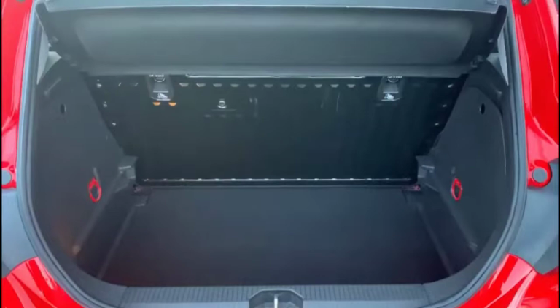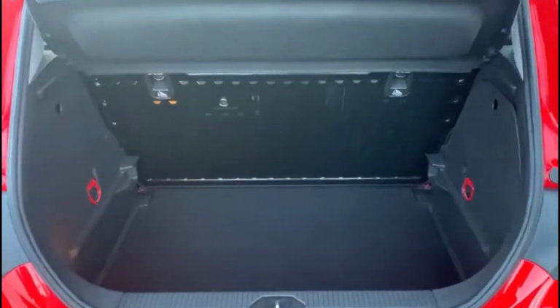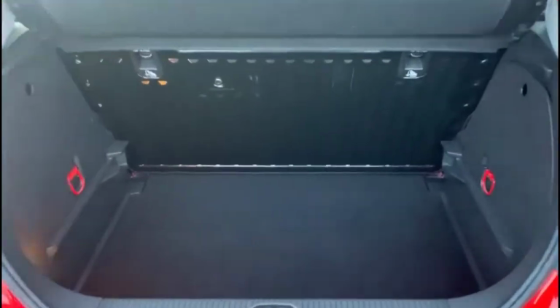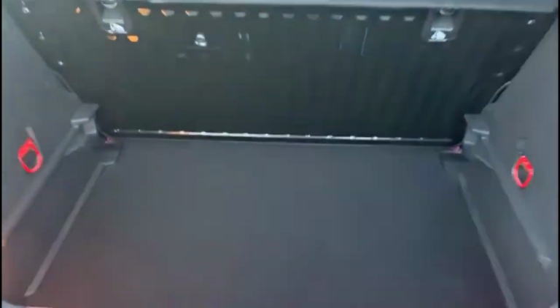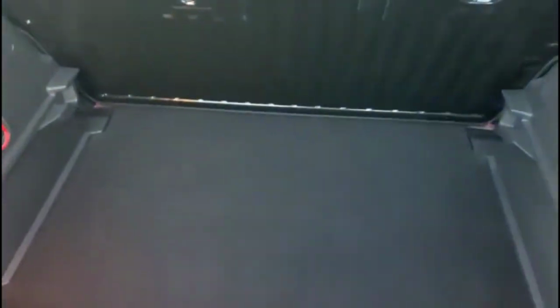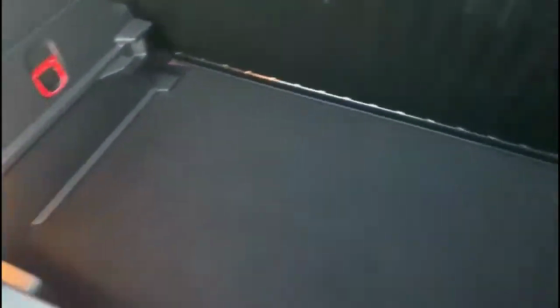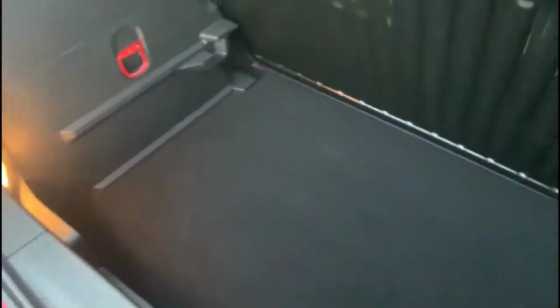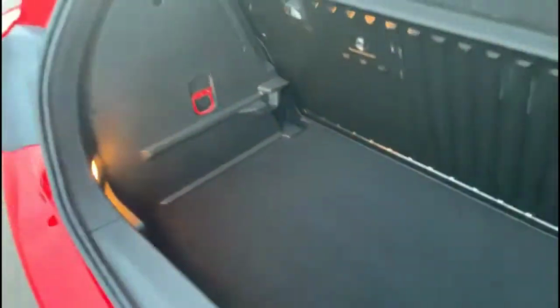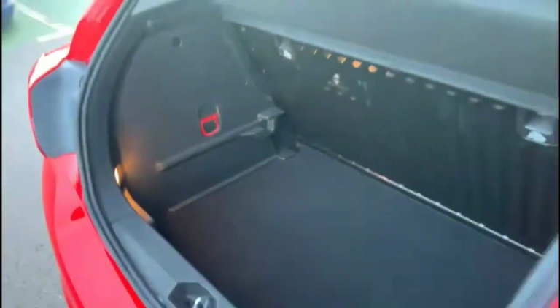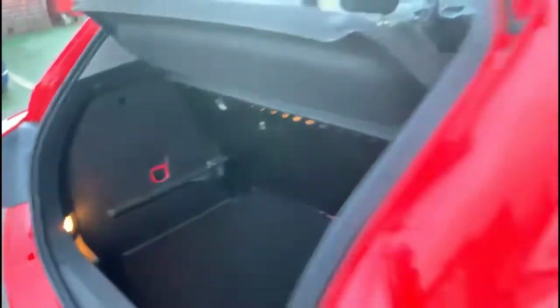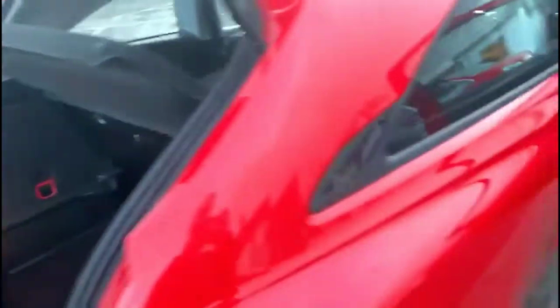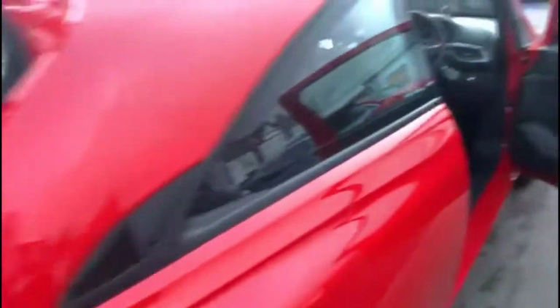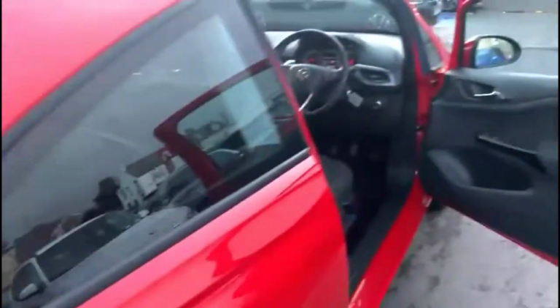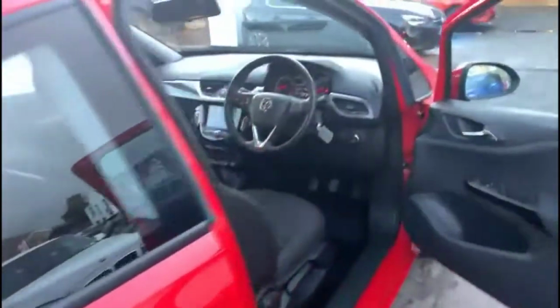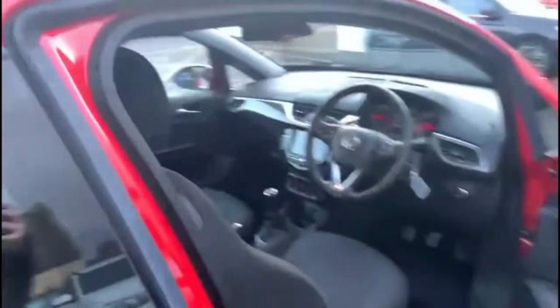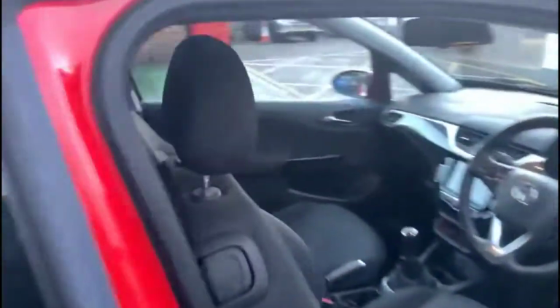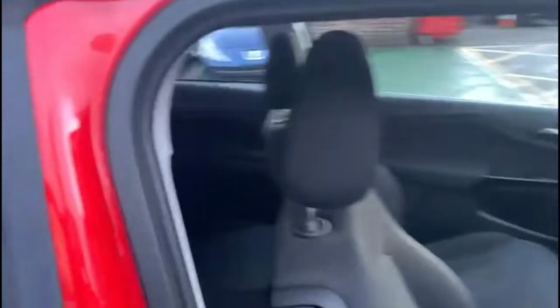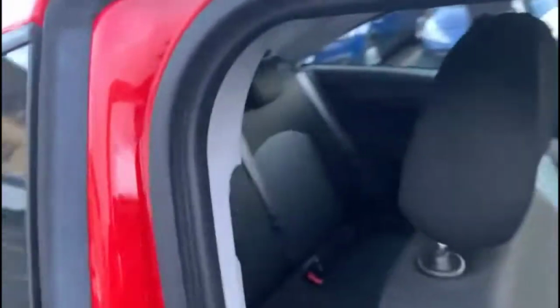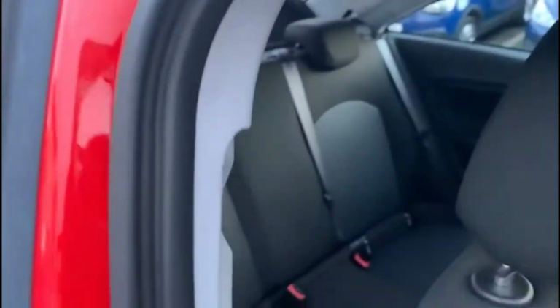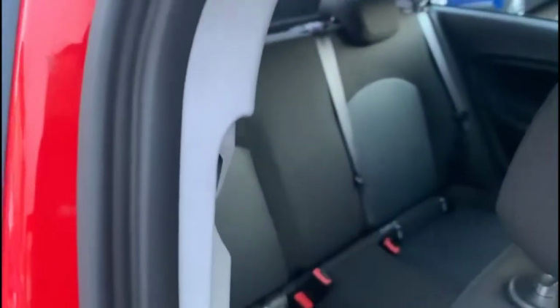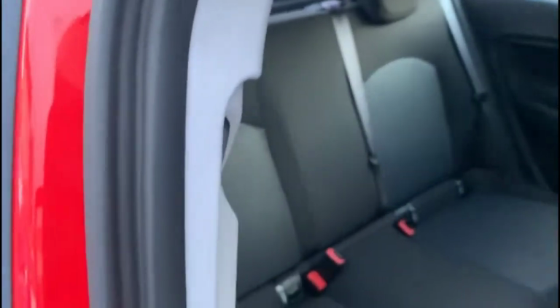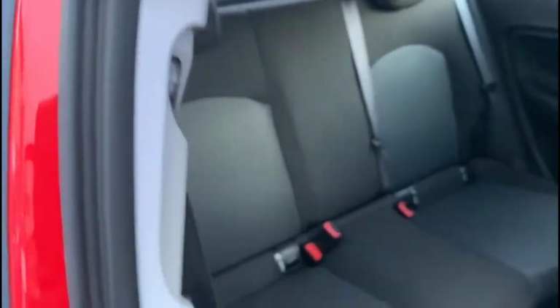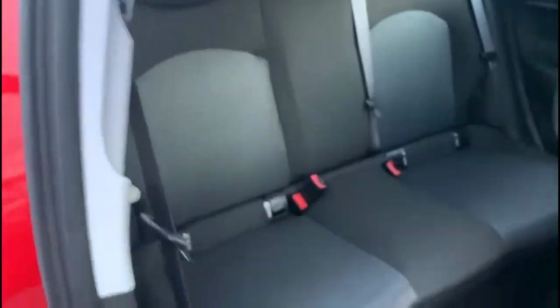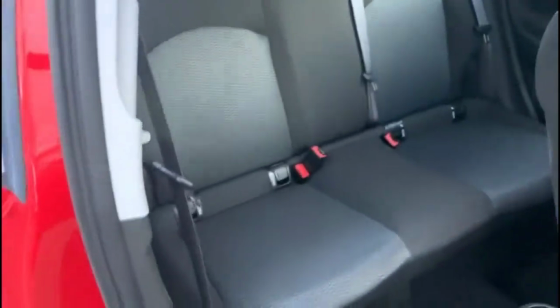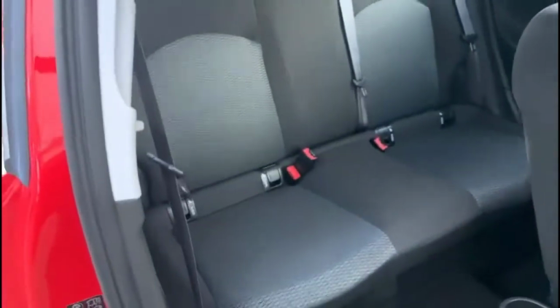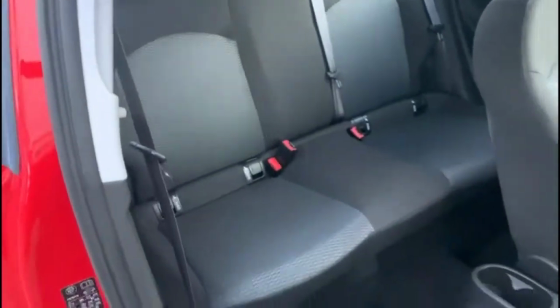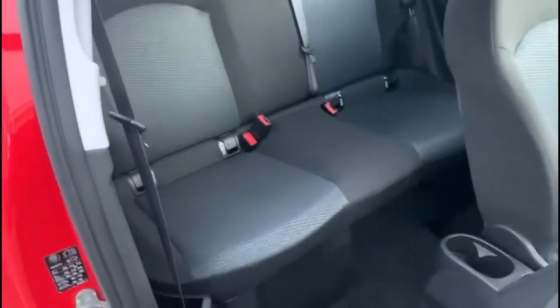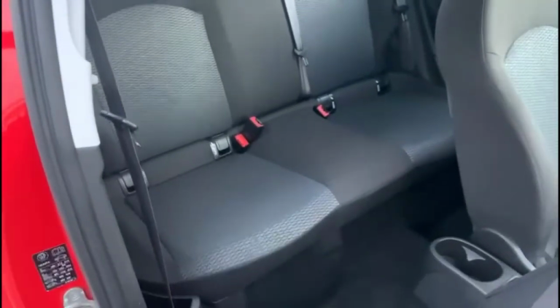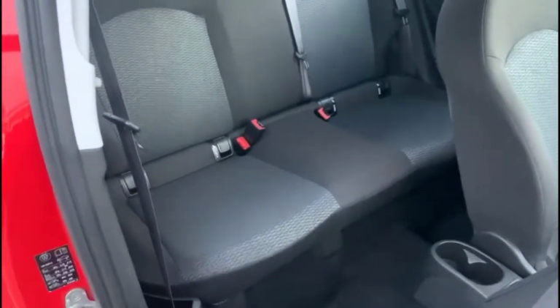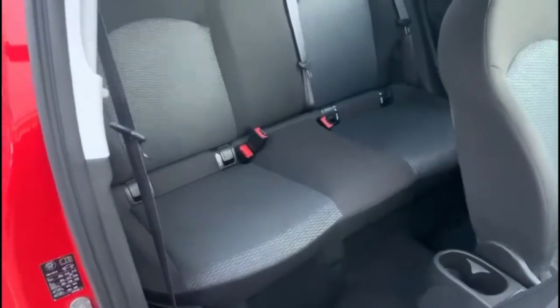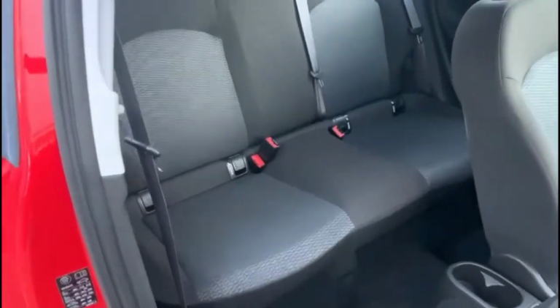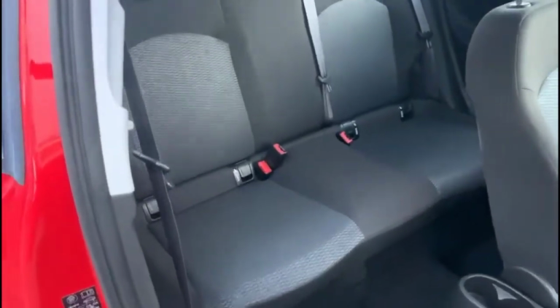With the tailgate open there's a spacious boot with a folding rear seat. As we look inside, contrasting grey cloth with rear headrests and isofix provision on the outer rear seats.